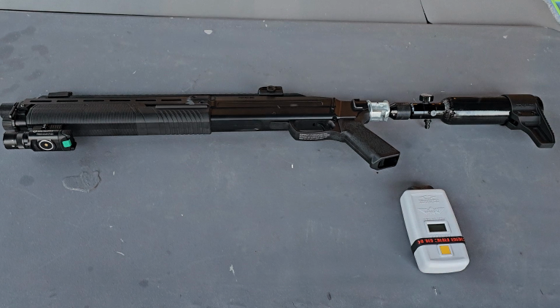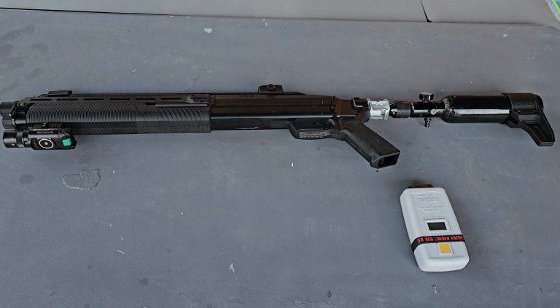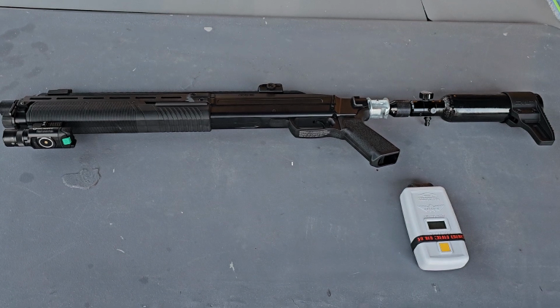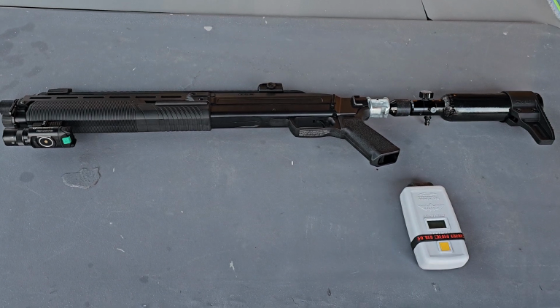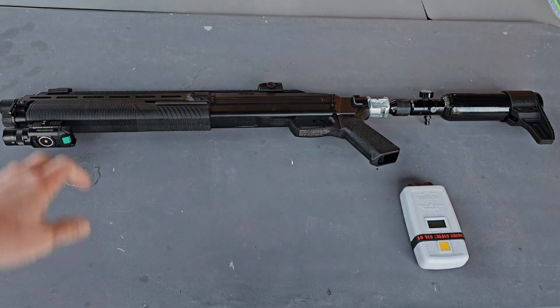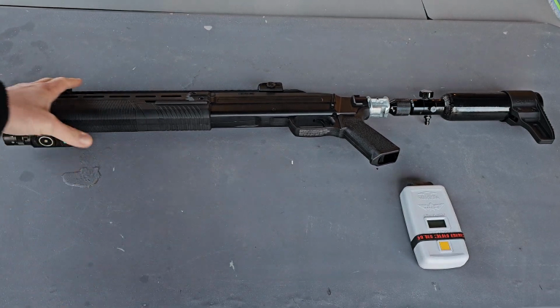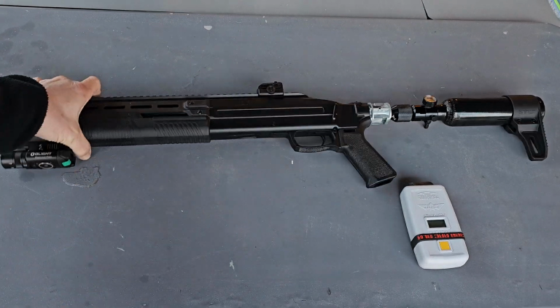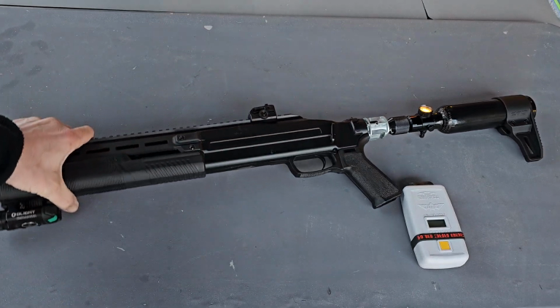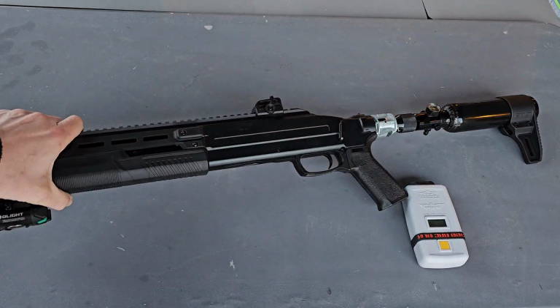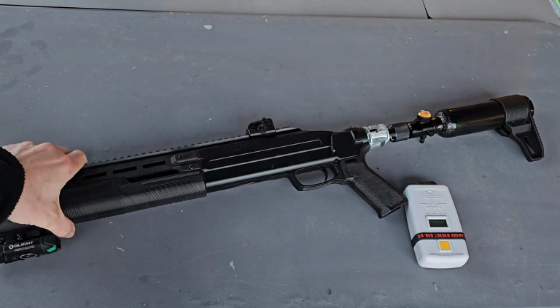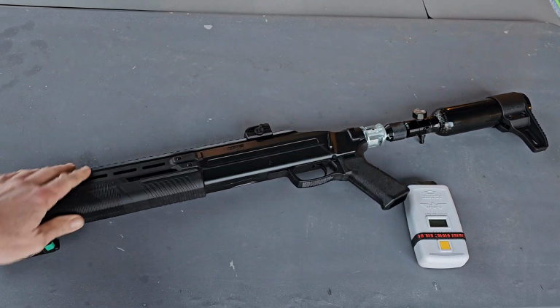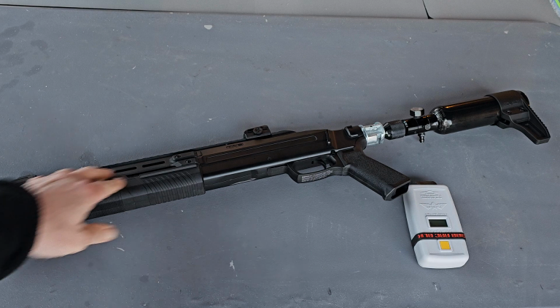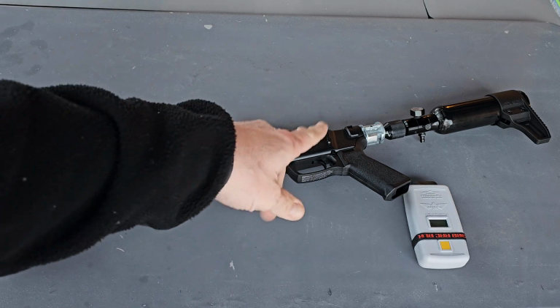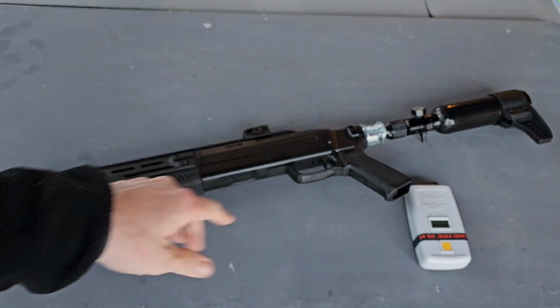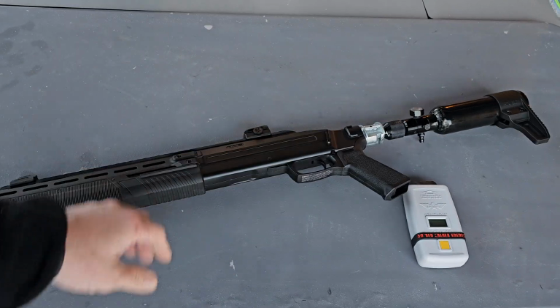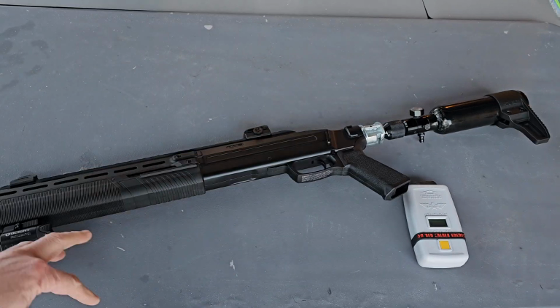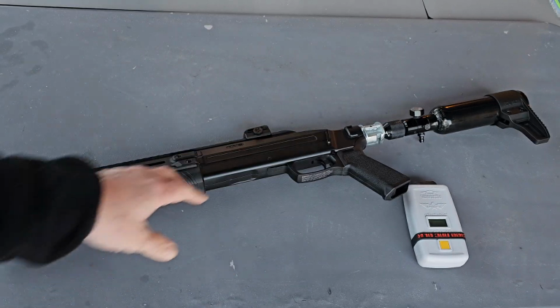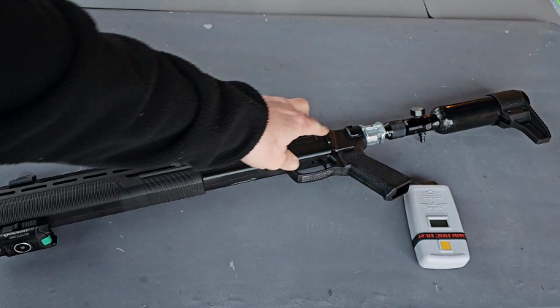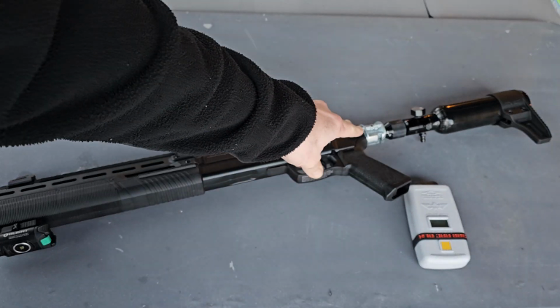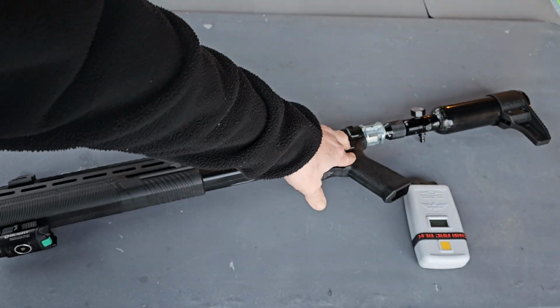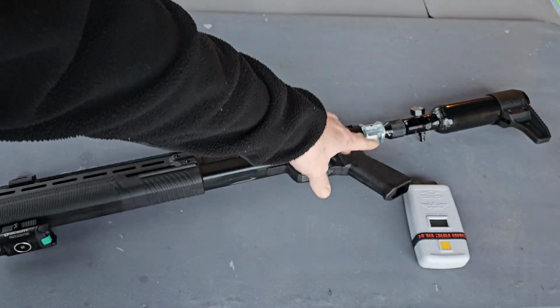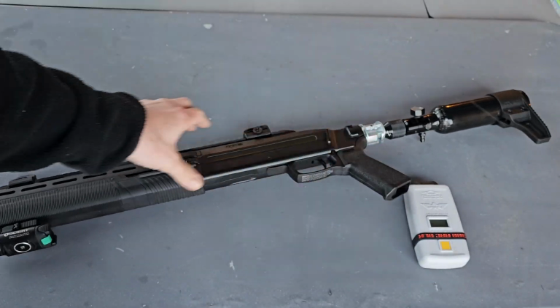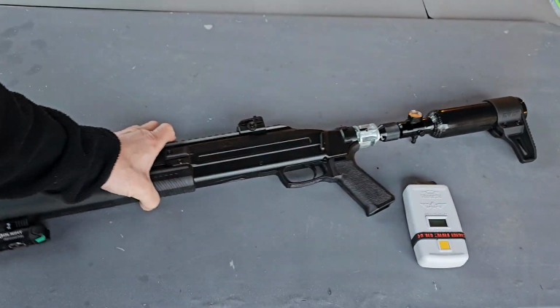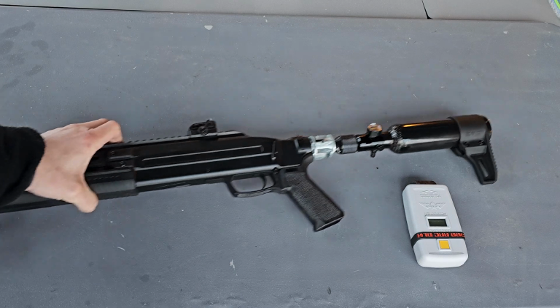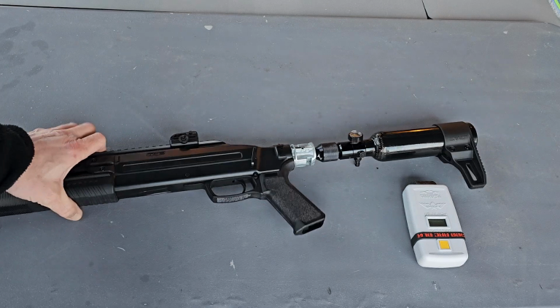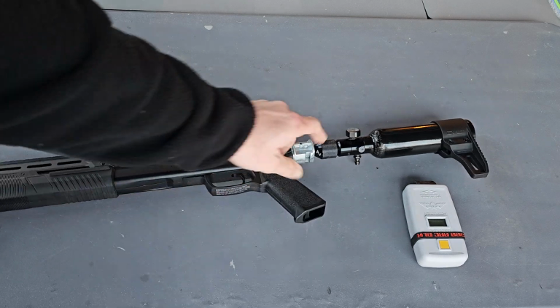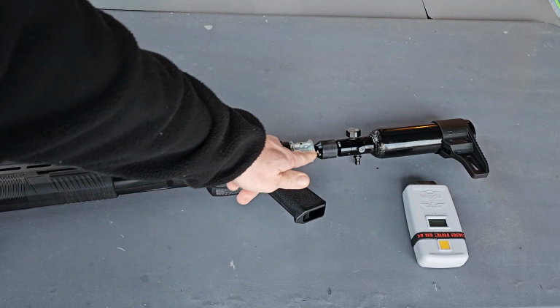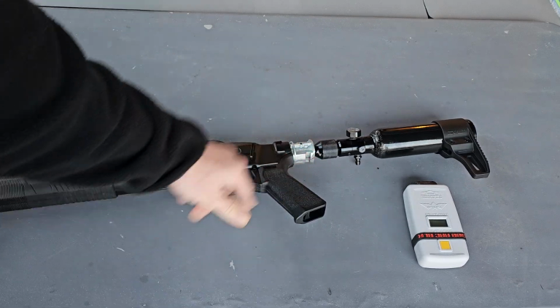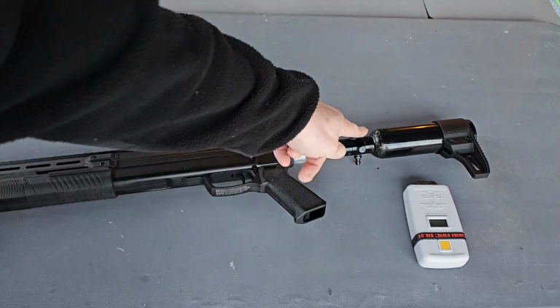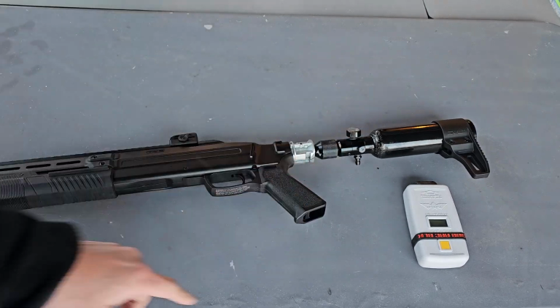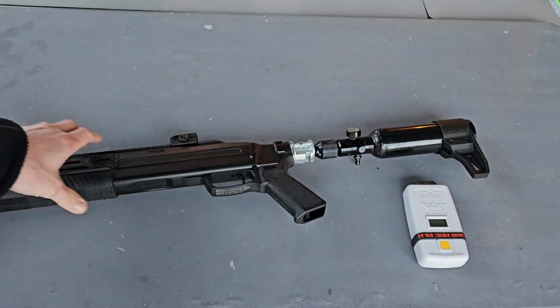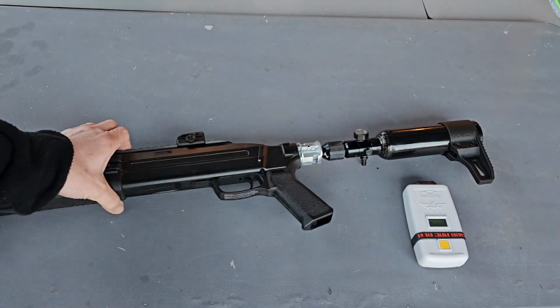Hey guys, this is DK Spencer. This is an HDX that's been converted with the kit from Home Defense 24 to take the 88 gram CO2, and then has an adapter in place with an air tank on it.